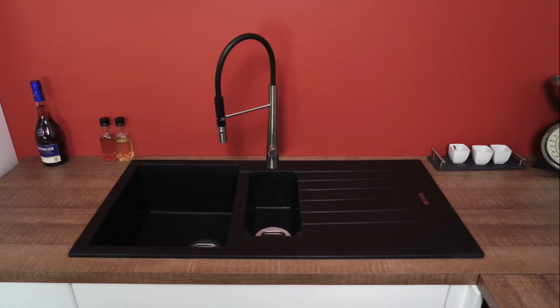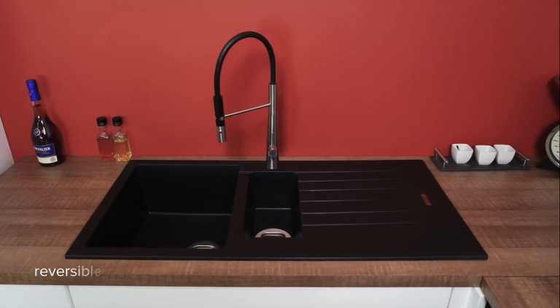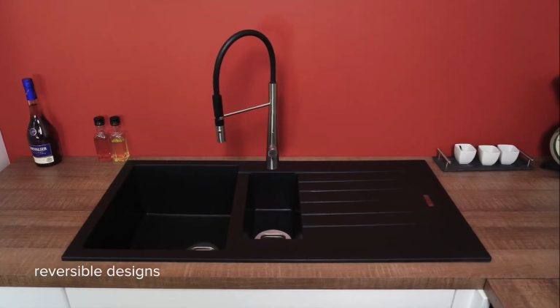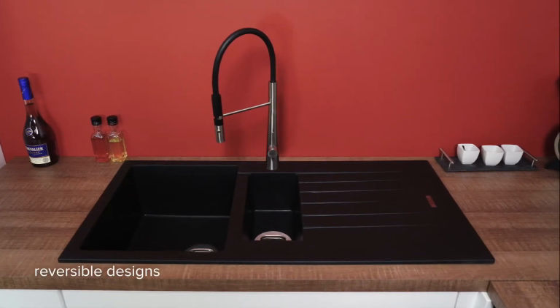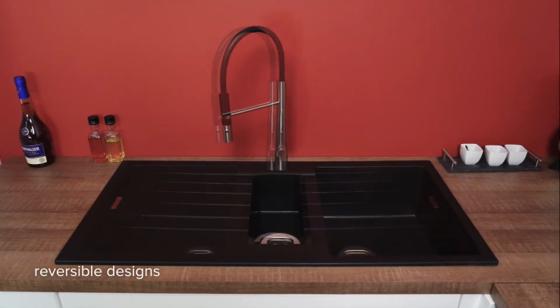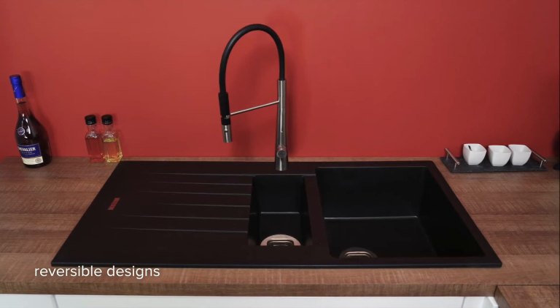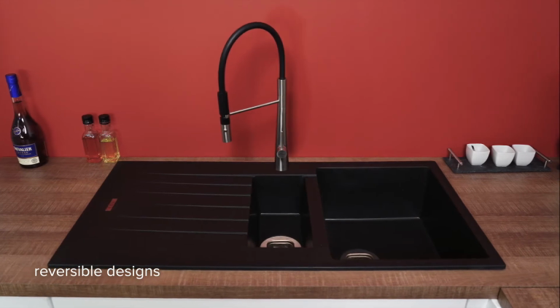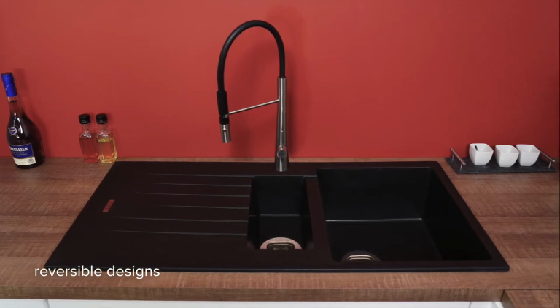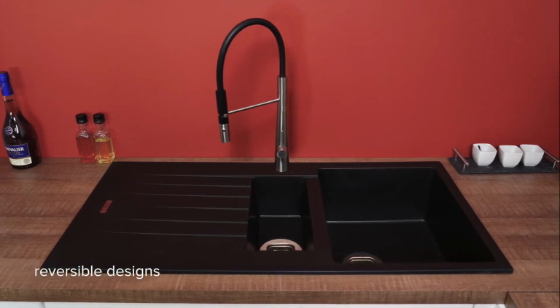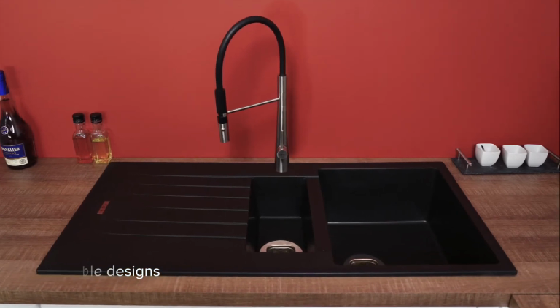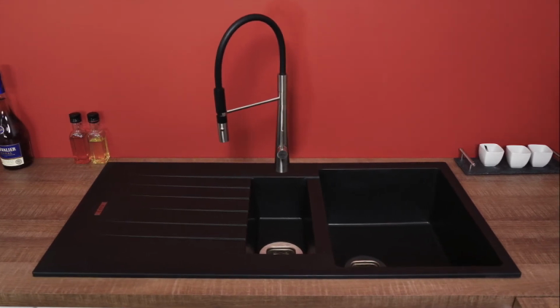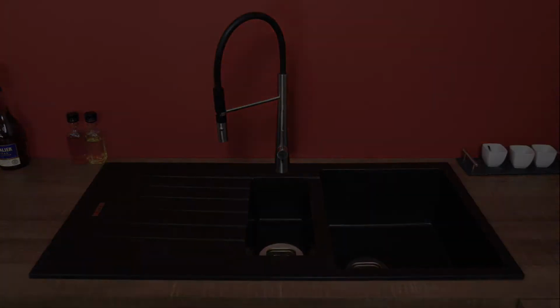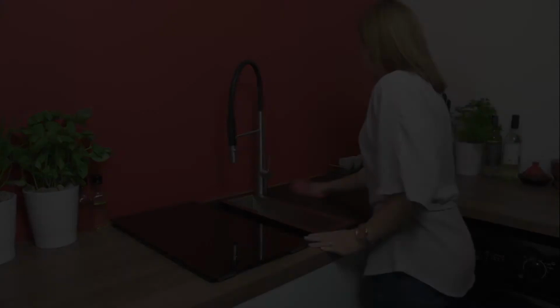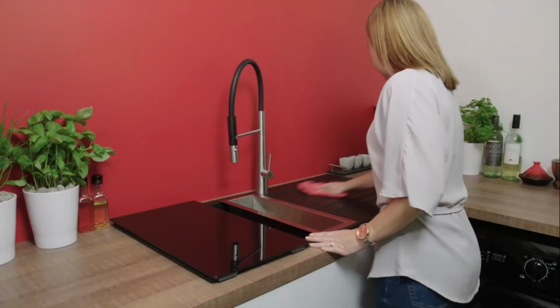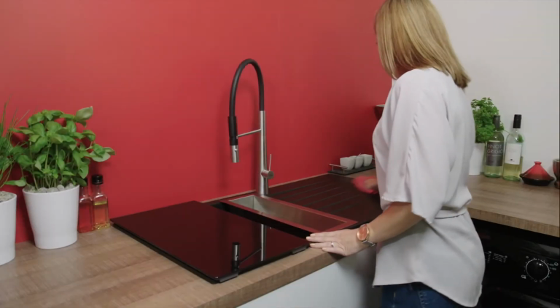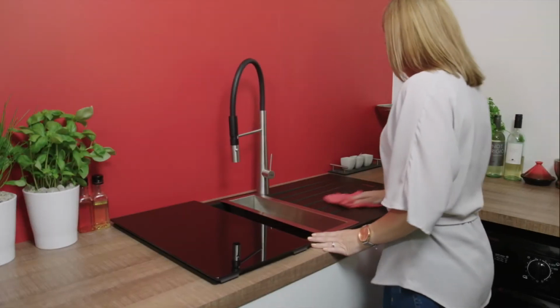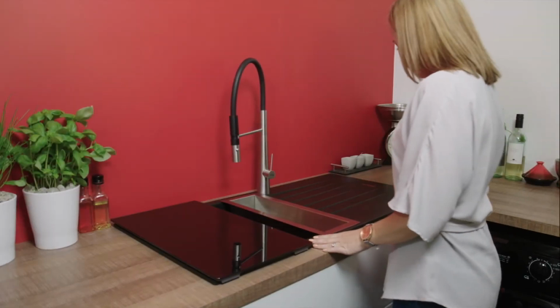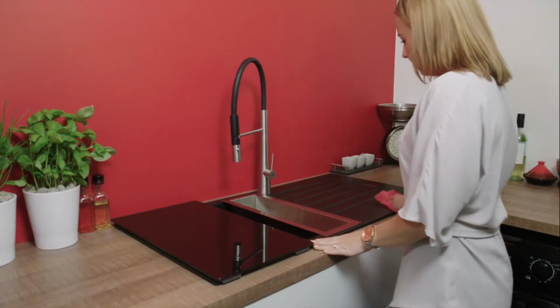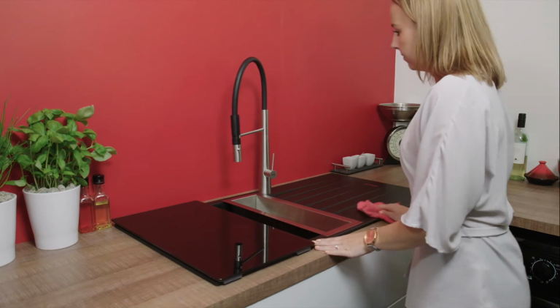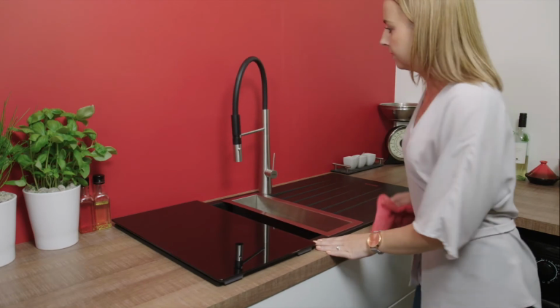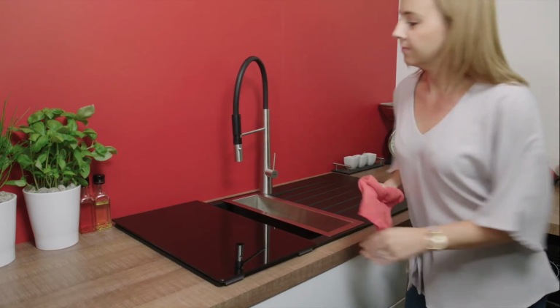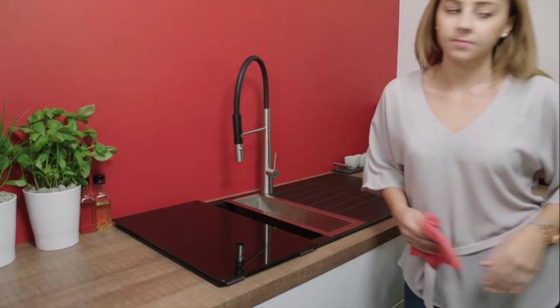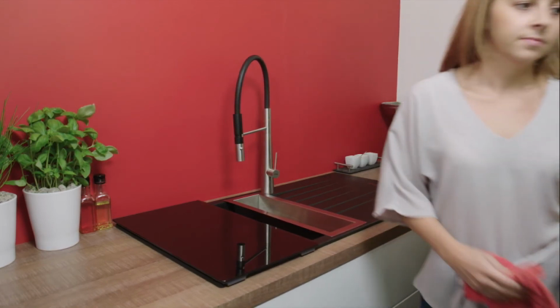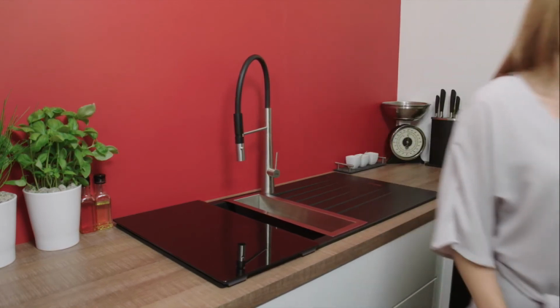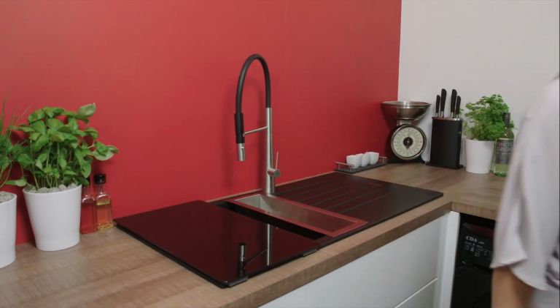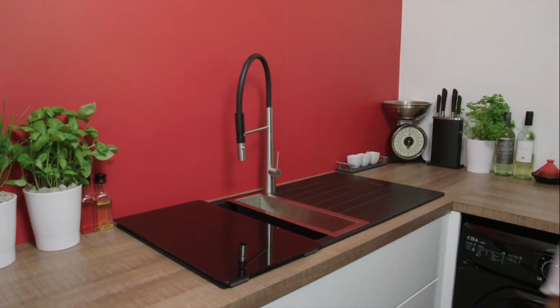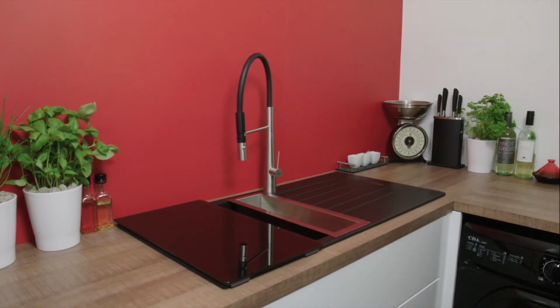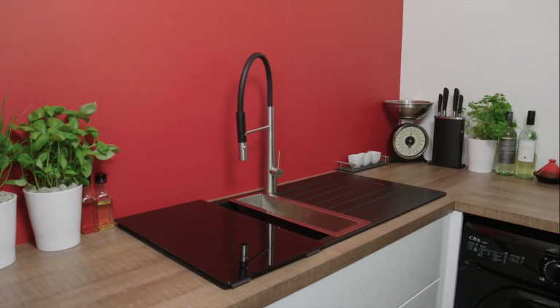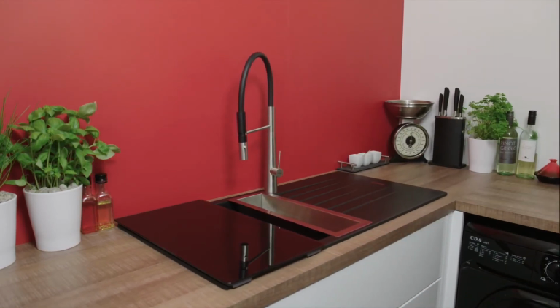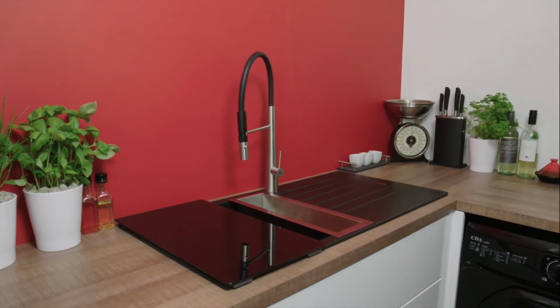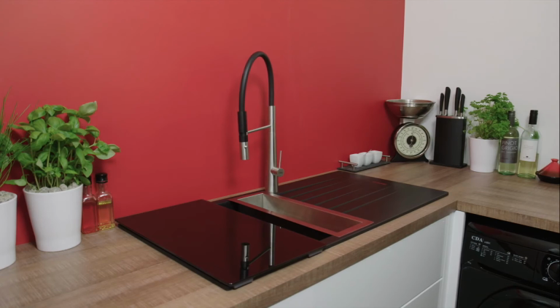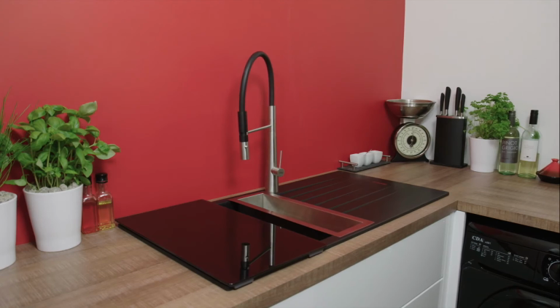They are also all reversible to fit into any kitchen design. With a choice of elegant designs and finishes, there's a CDA composite sink for you, built for your life.